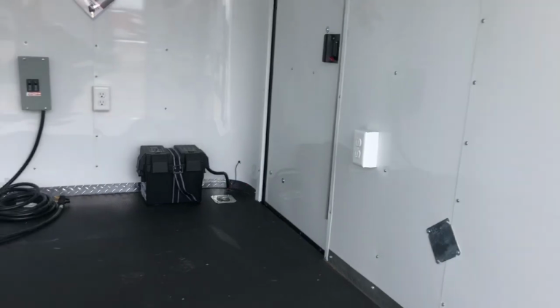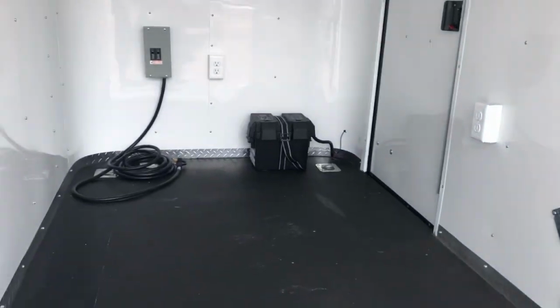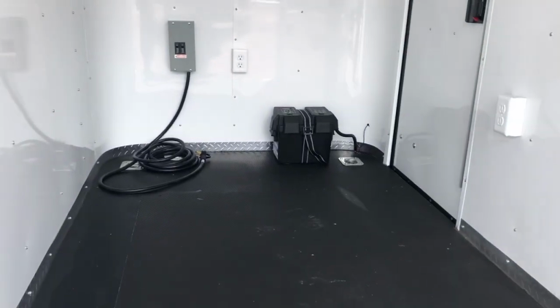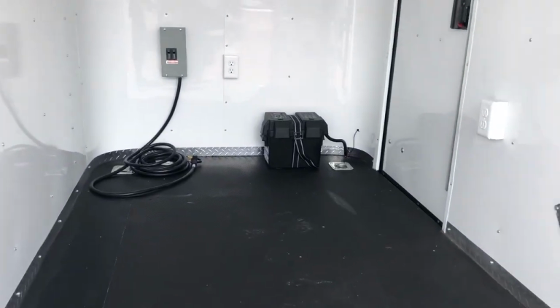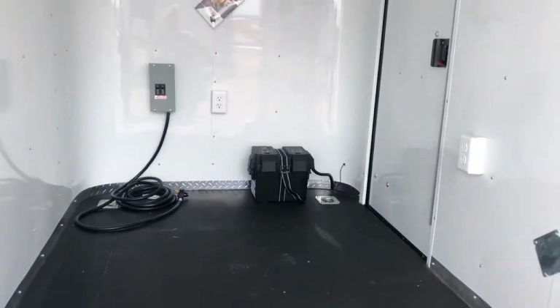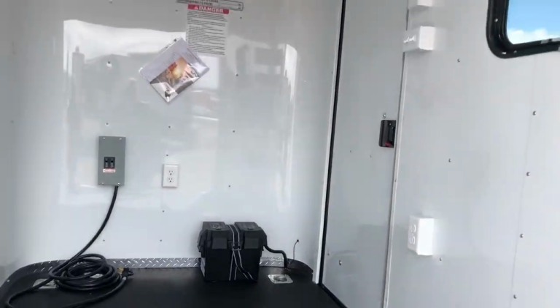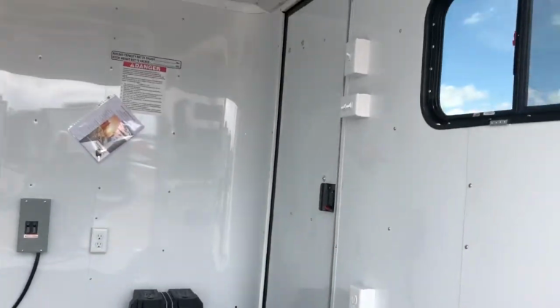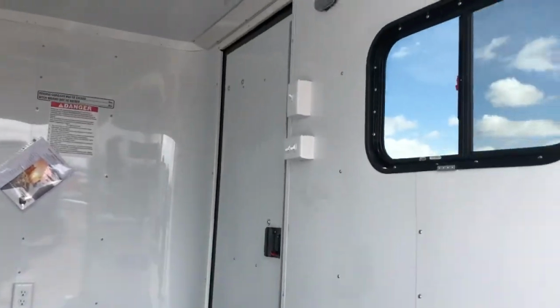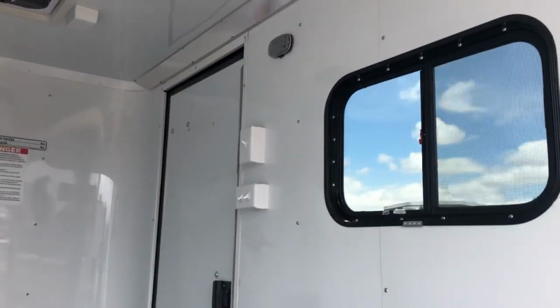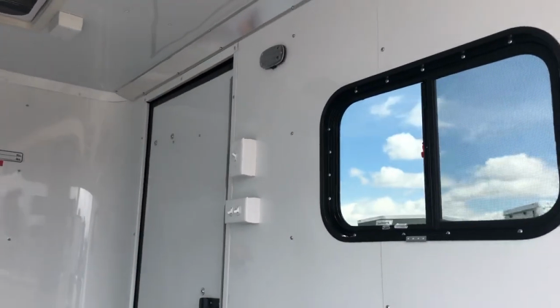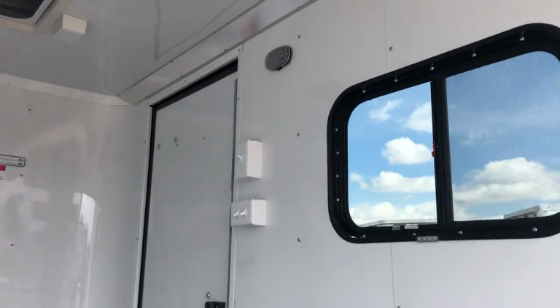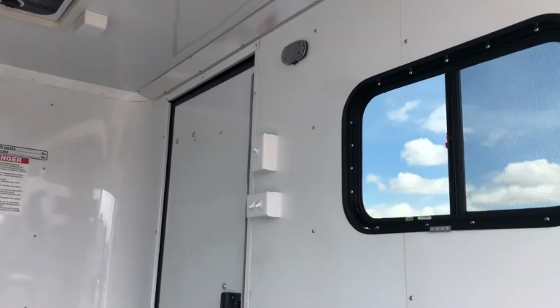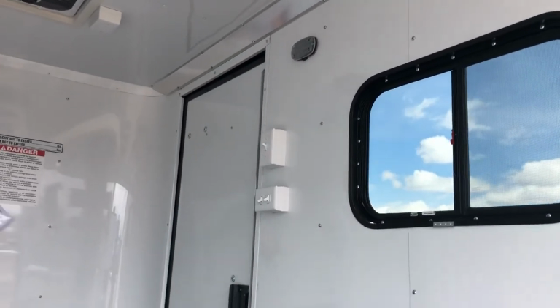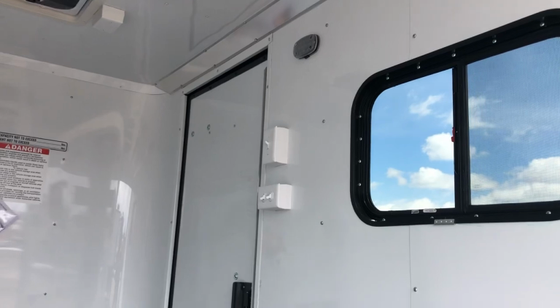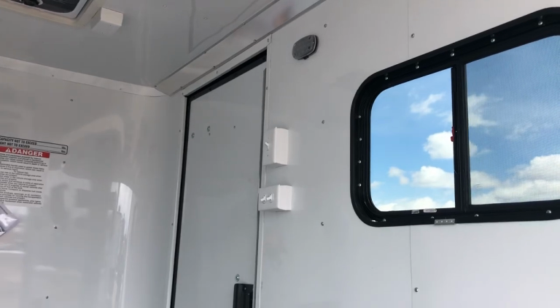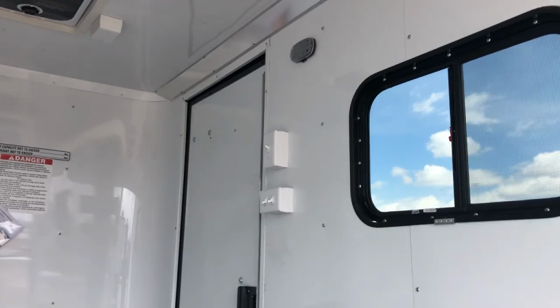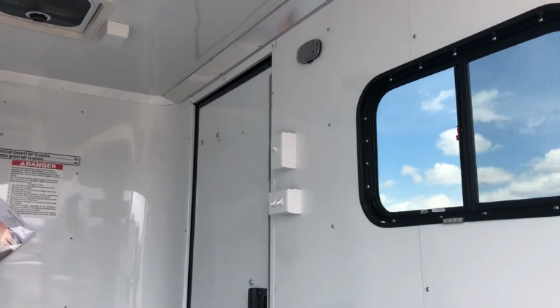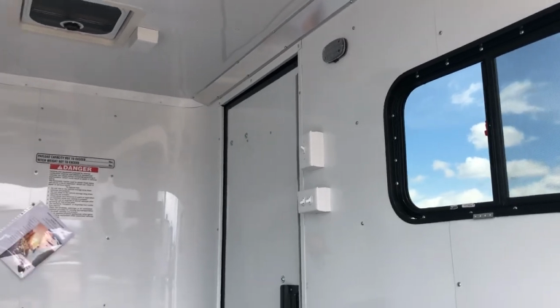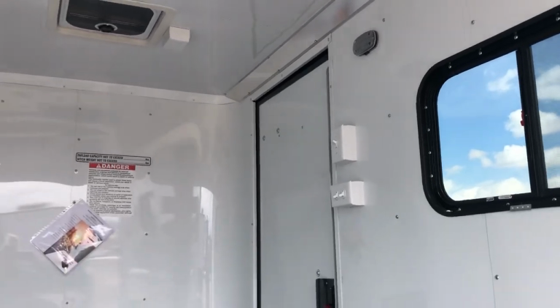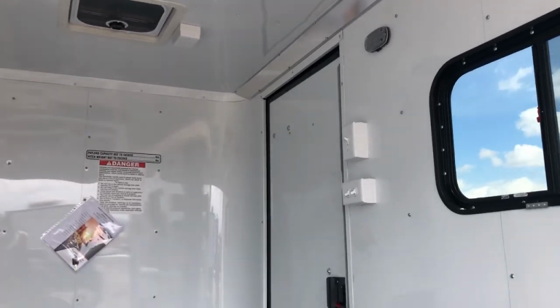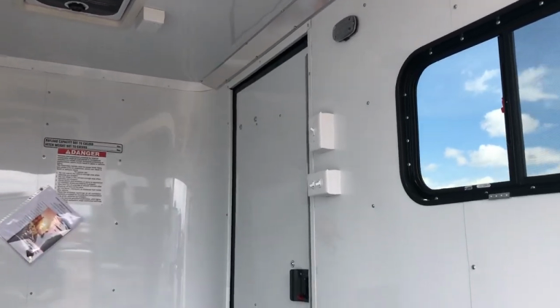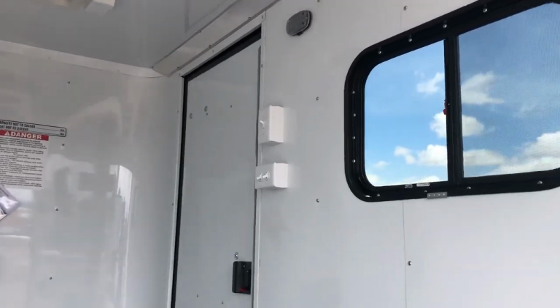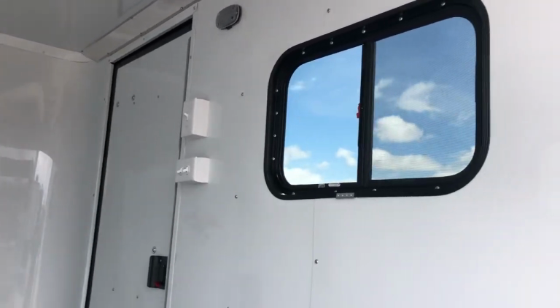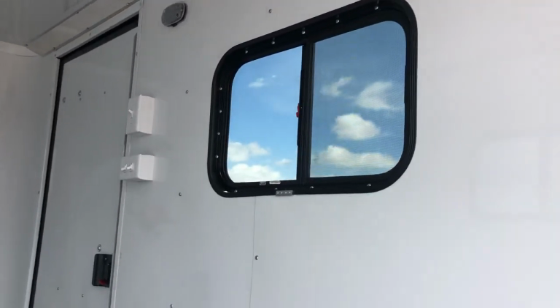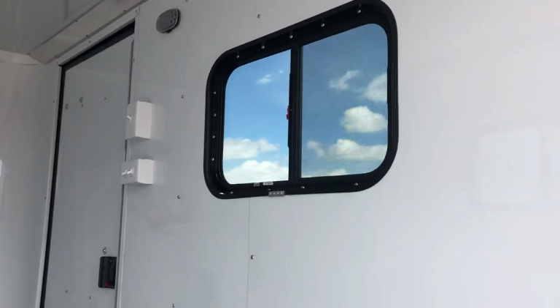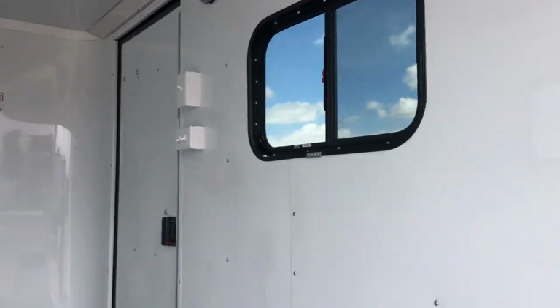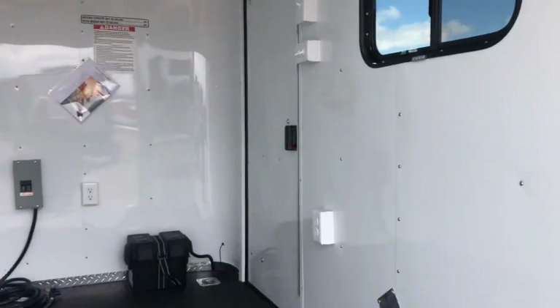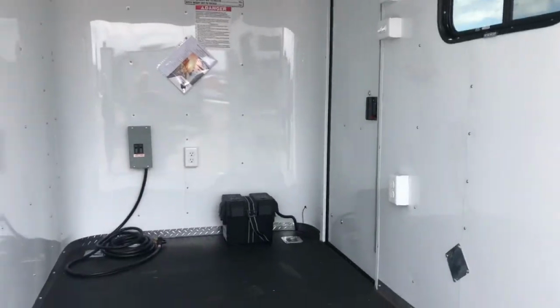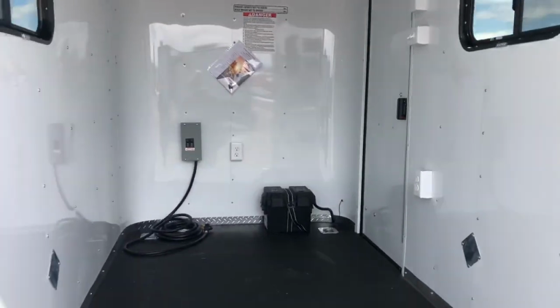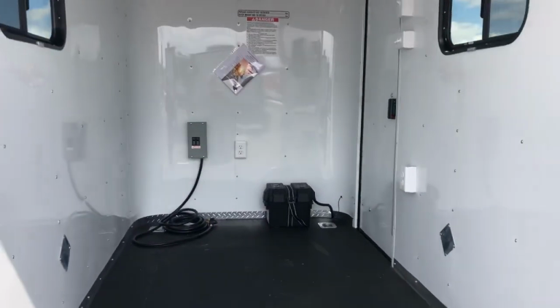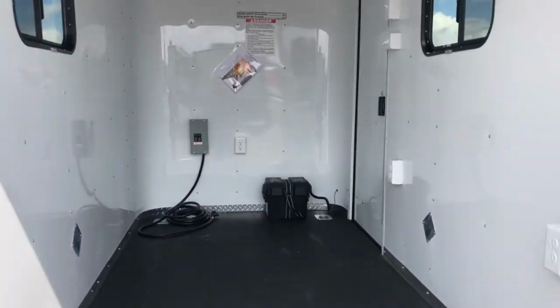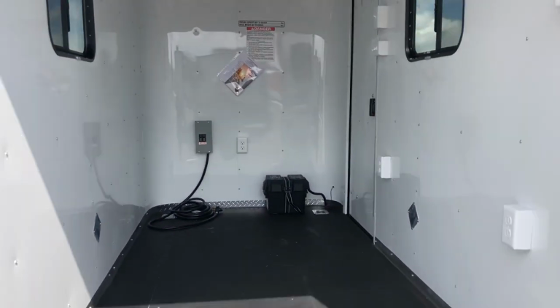Four D-rings in the floor as well, so we do have some tie down points. Then there are all those light switches, which is great because it allows you guys to control the interior and exterior lighting individually and have some control over that.